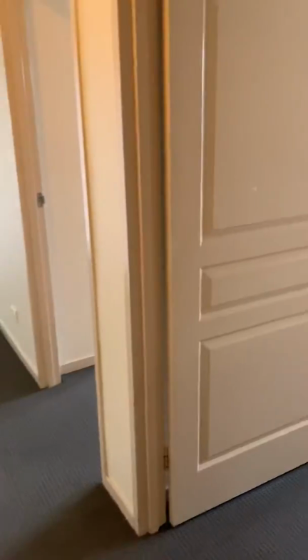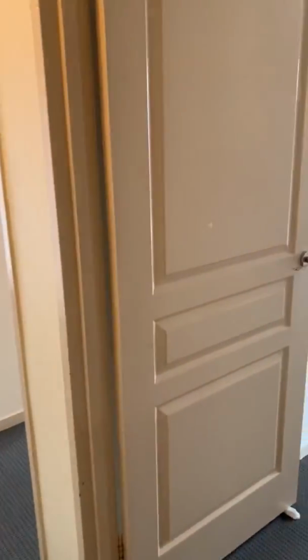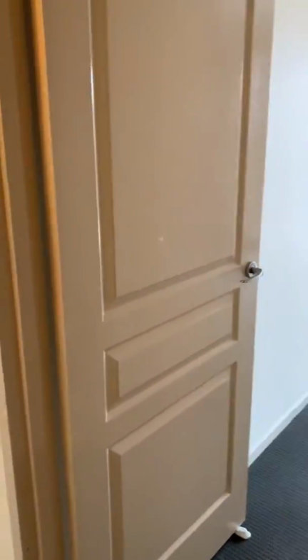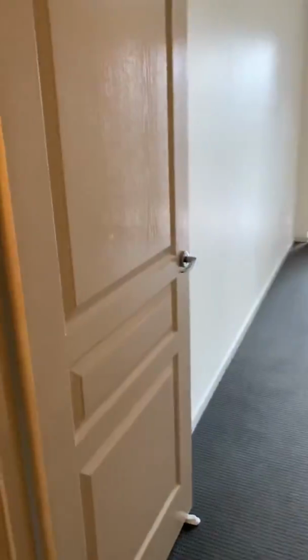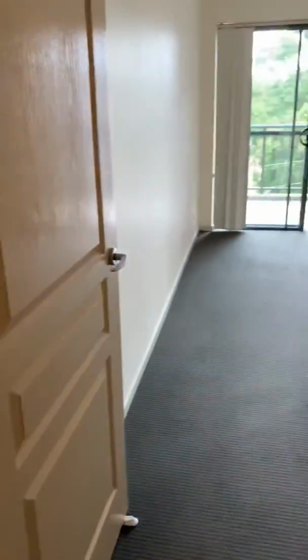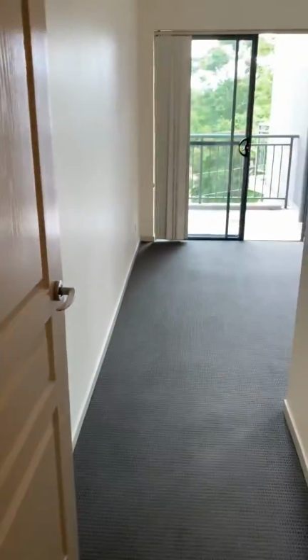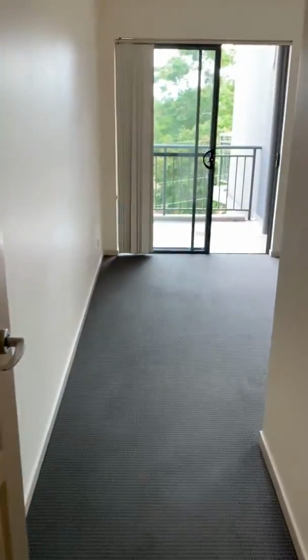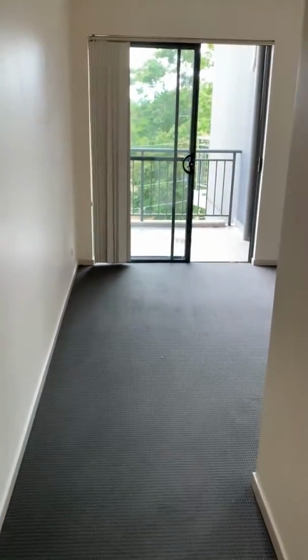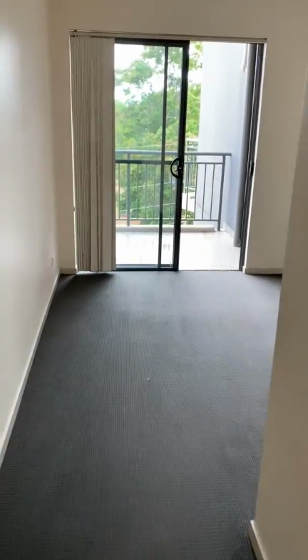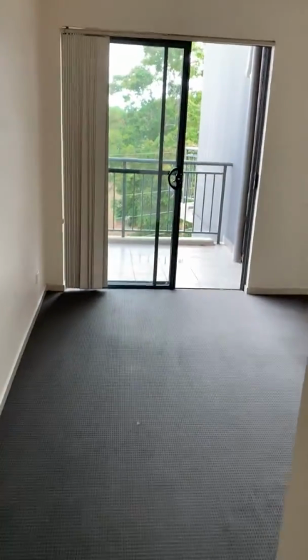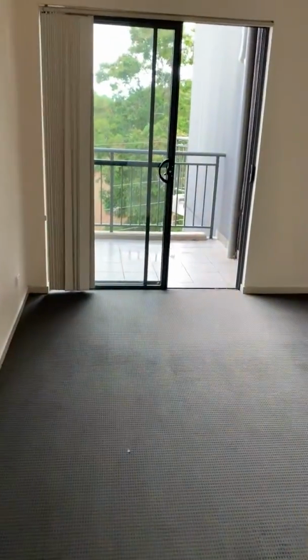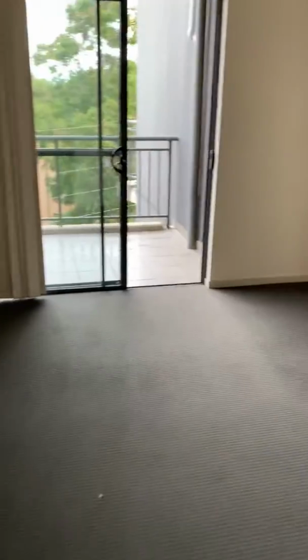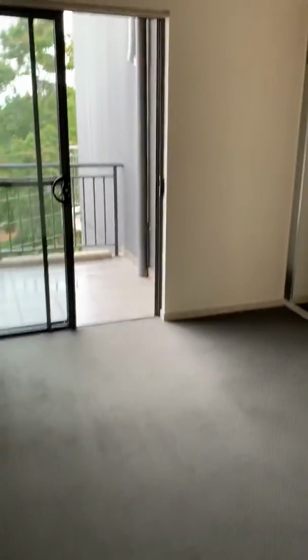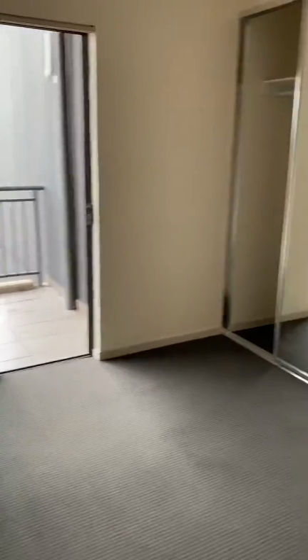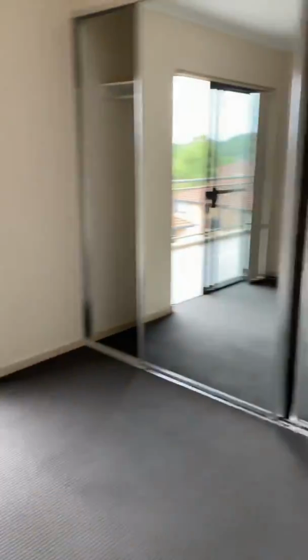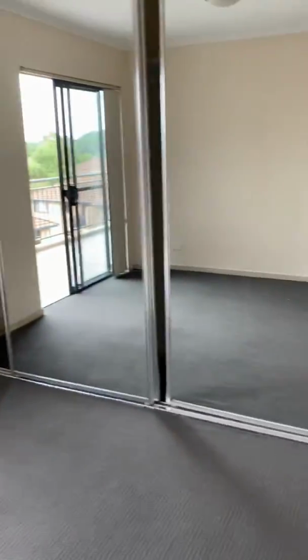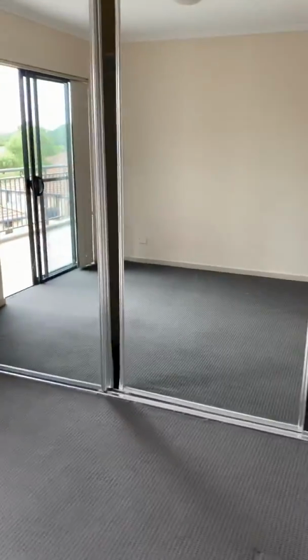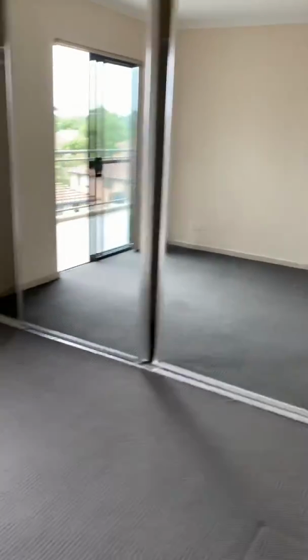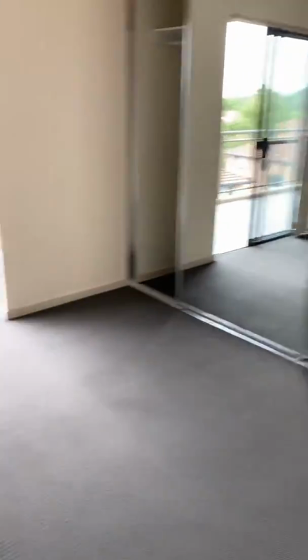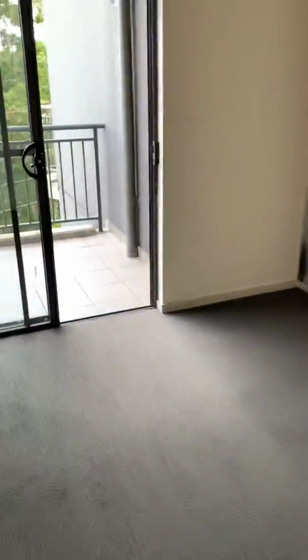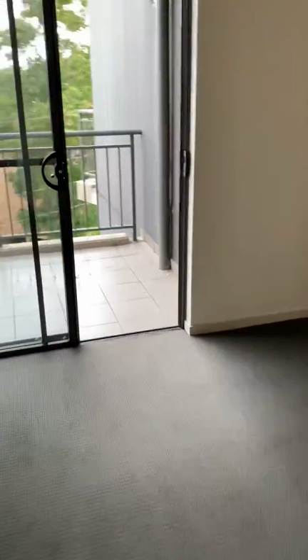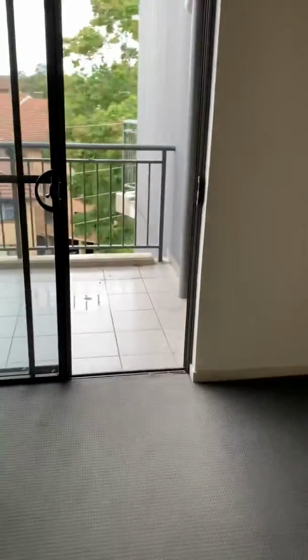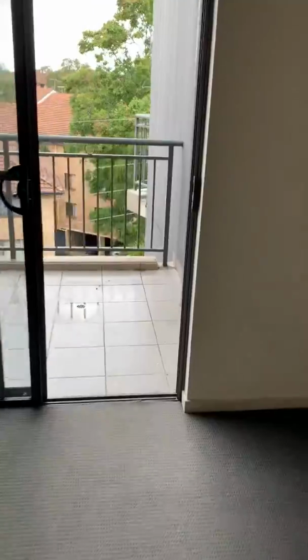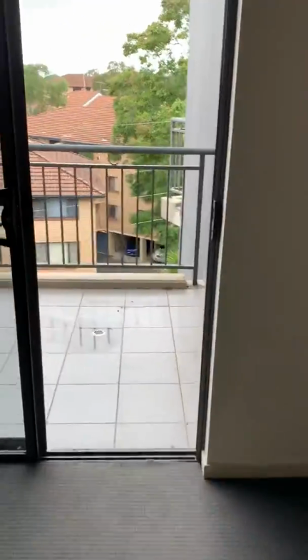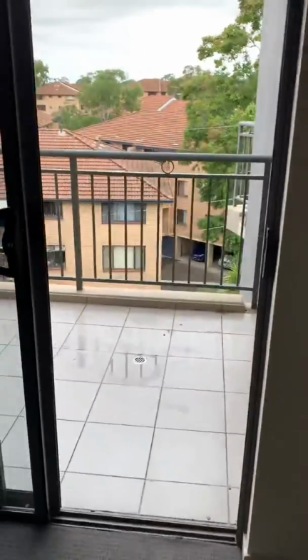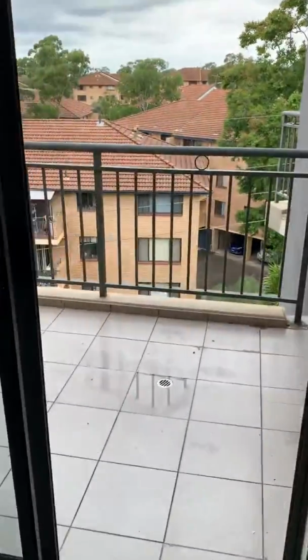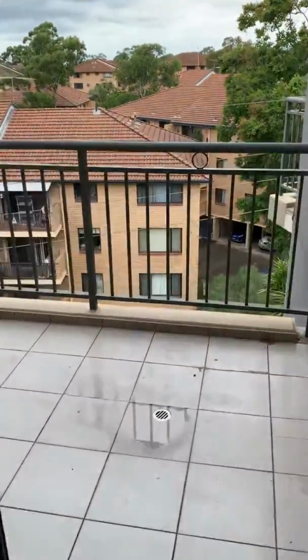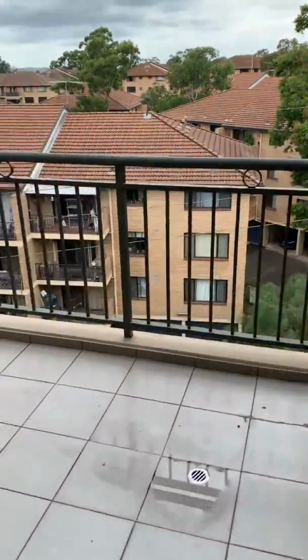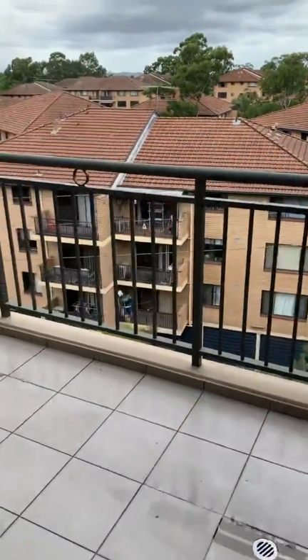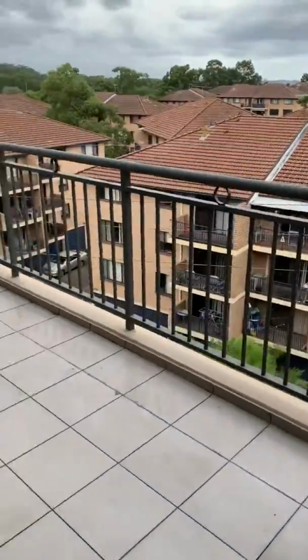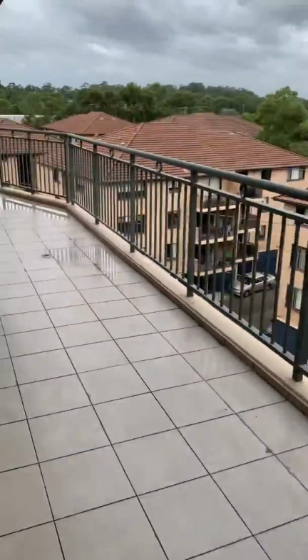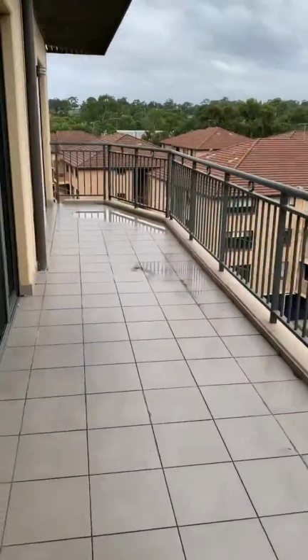A little bit further up to our right we have a bedroom with a mirror built-in robe and access to the large wrap-around balcony which goes across the whole unit.